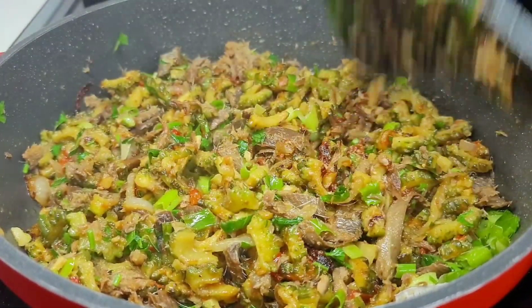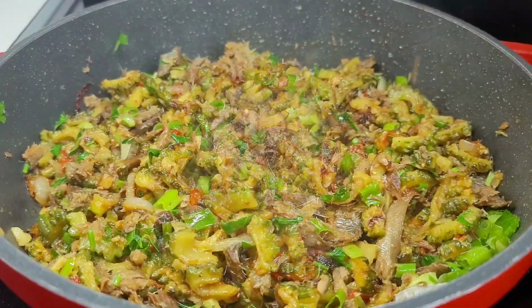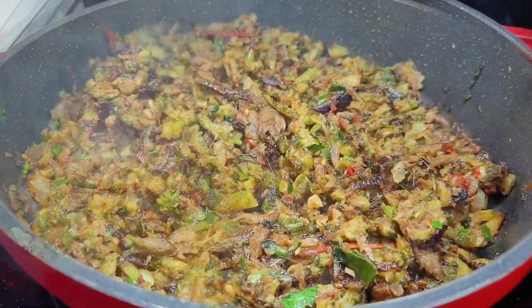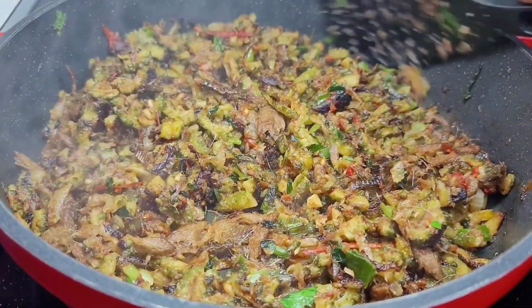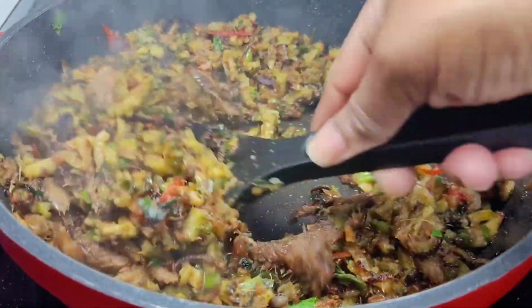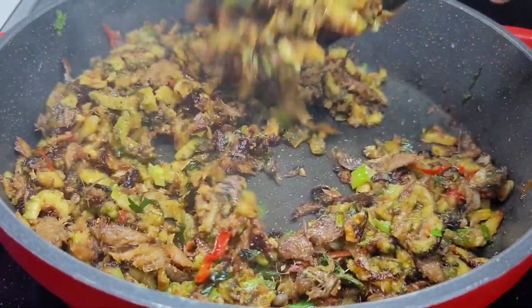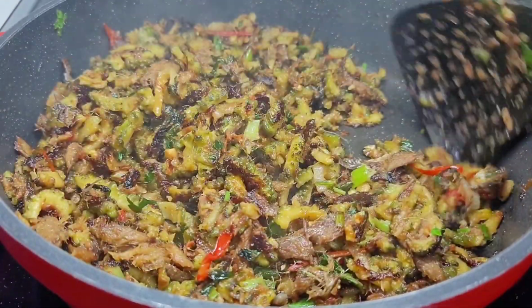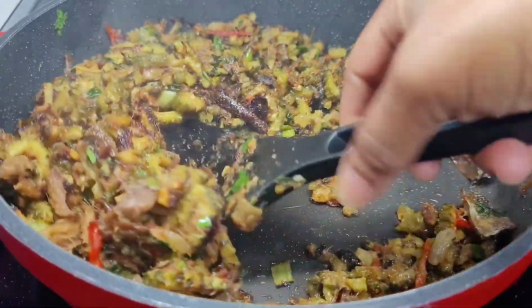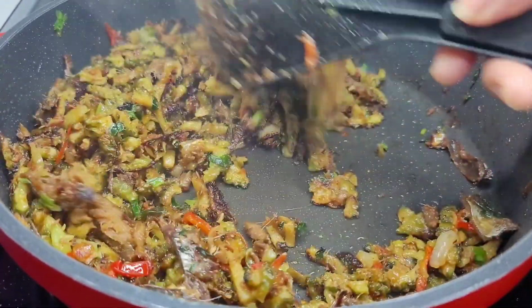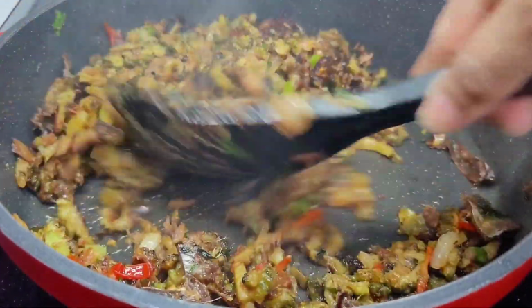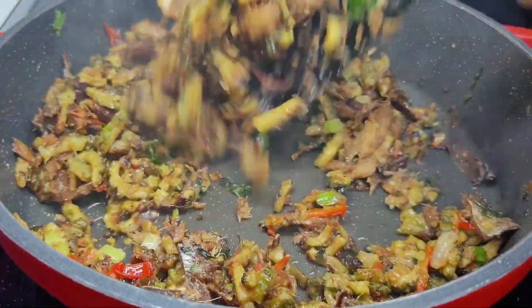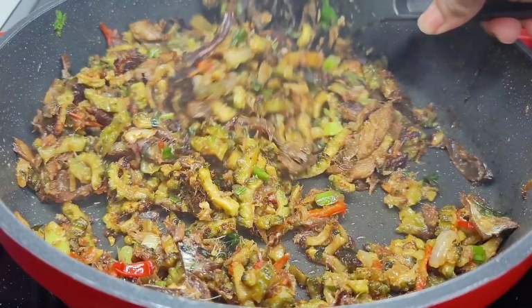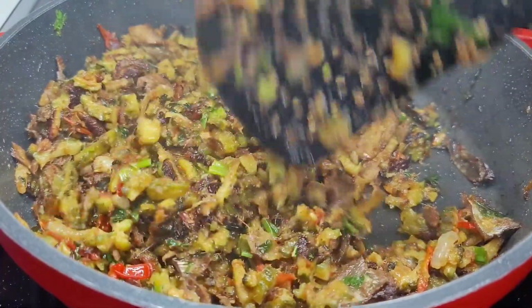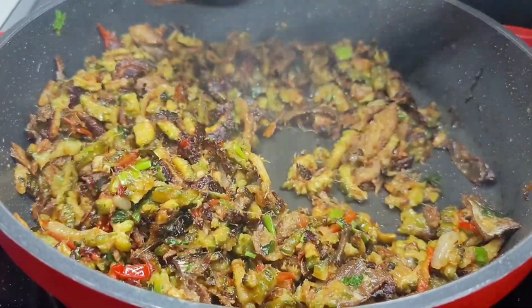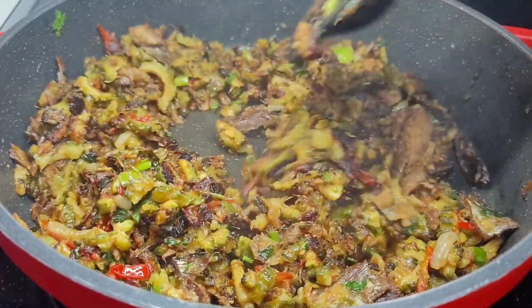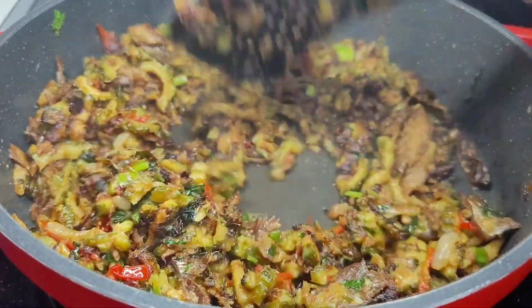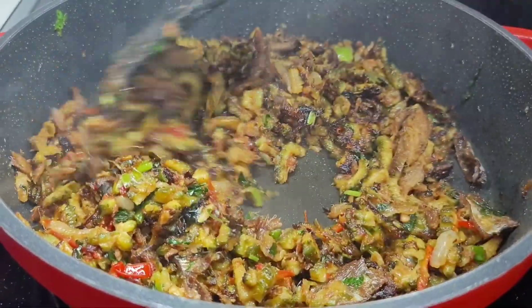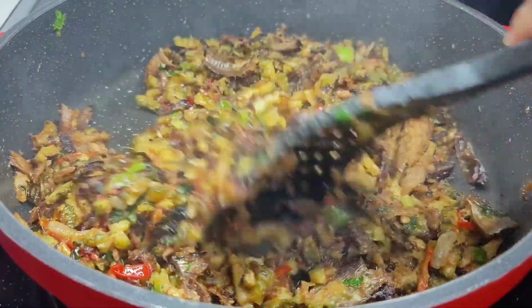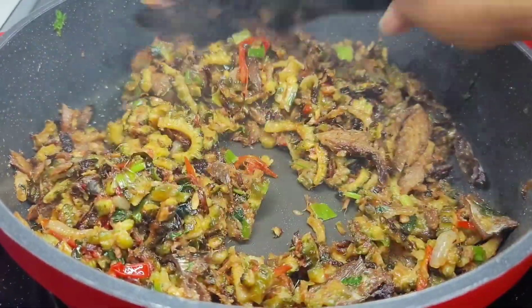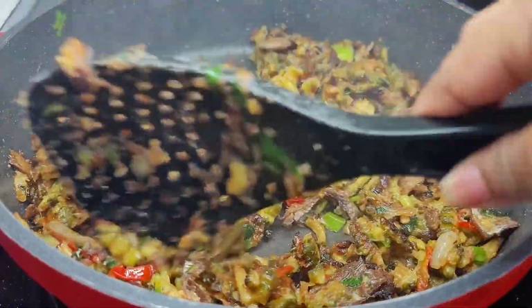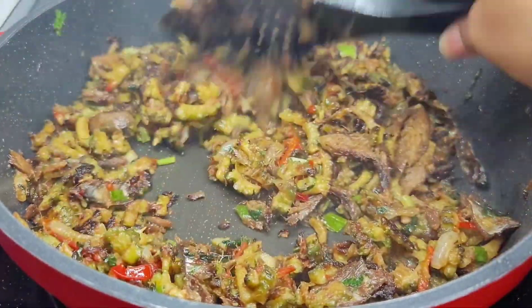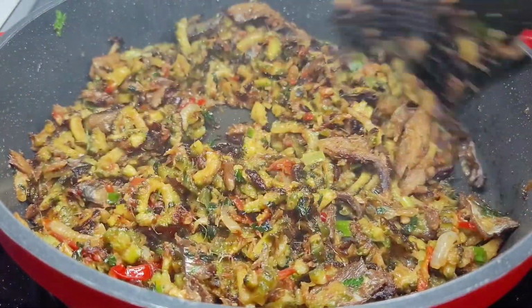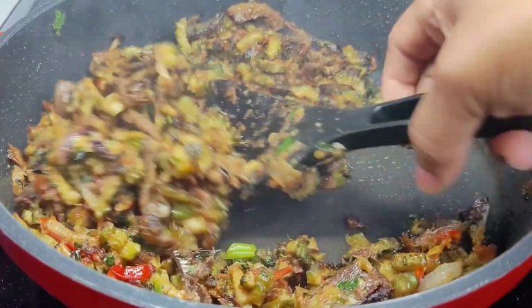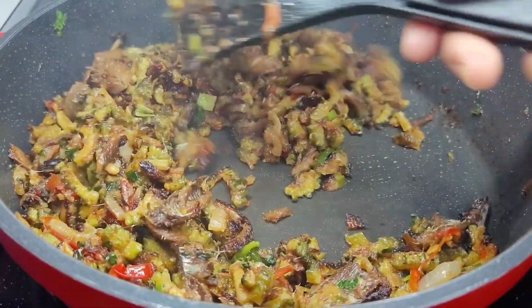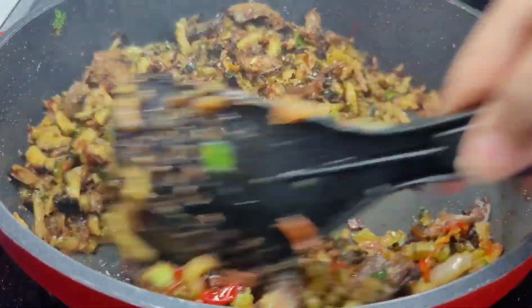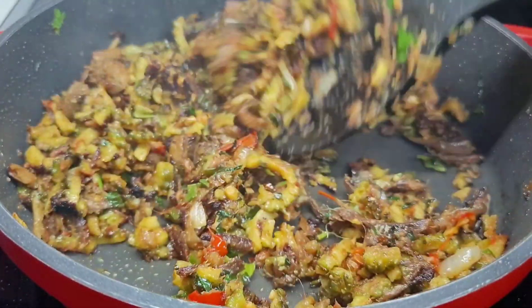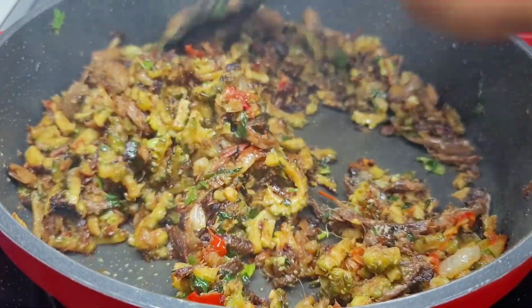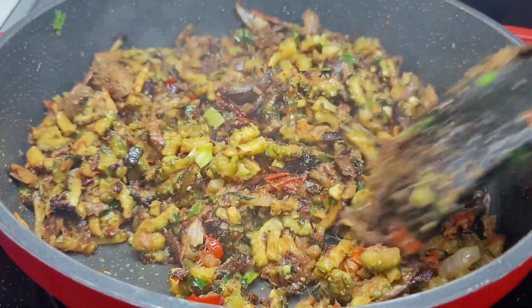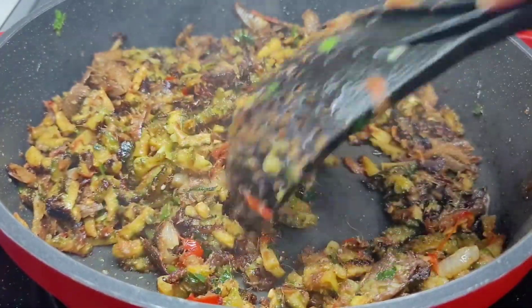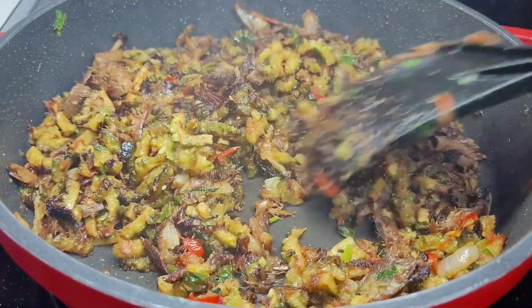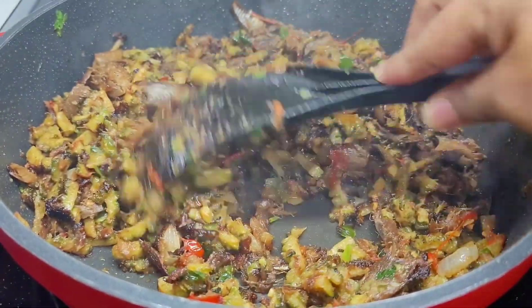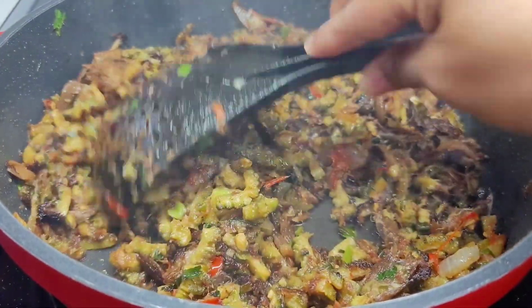And this is it guys — the fried karyala with smoked herring is now done! This is the way I like mine; it is perfect and I can't wait to dig in. Let me just turn this heat off and plate it up.